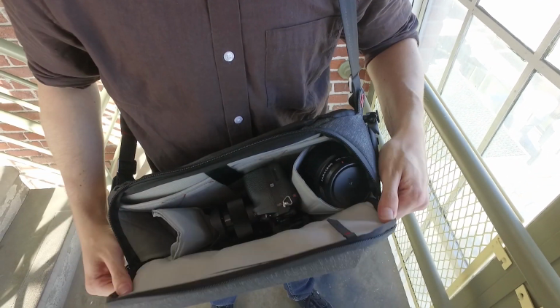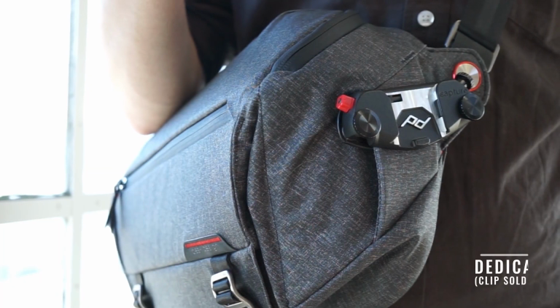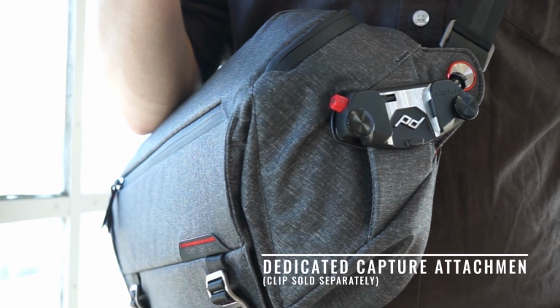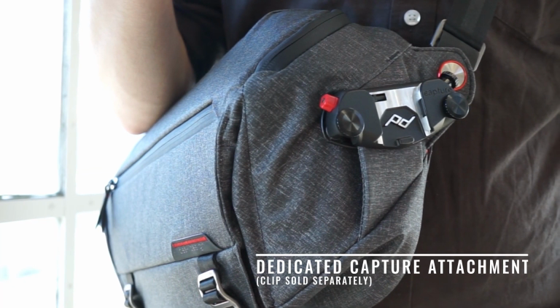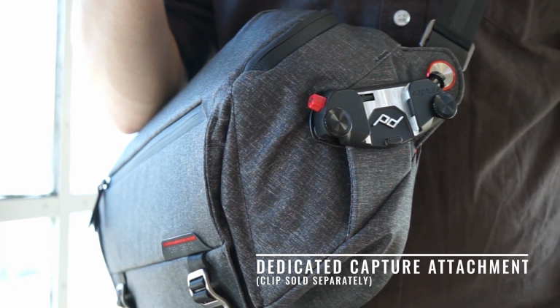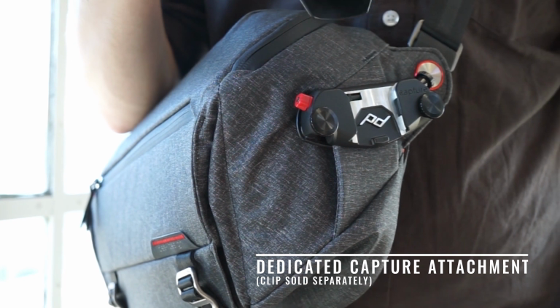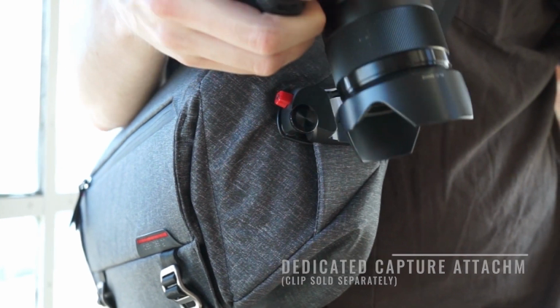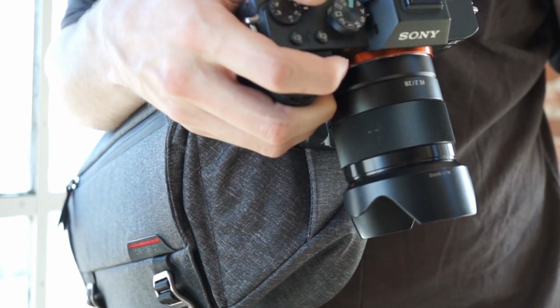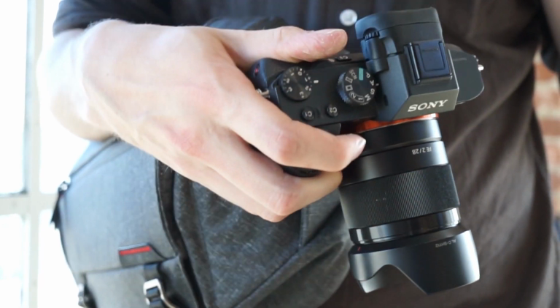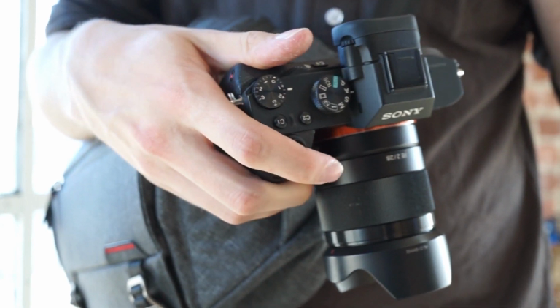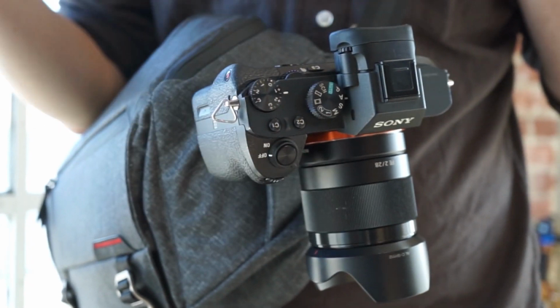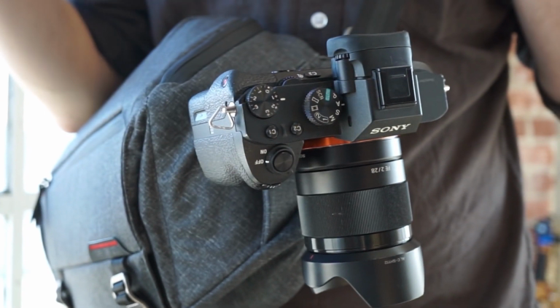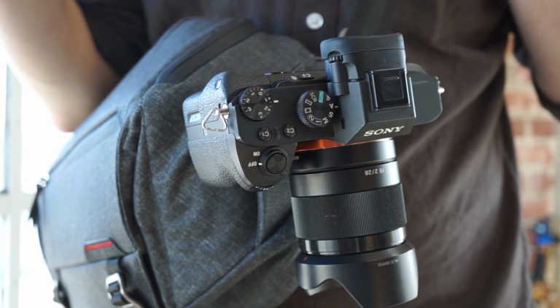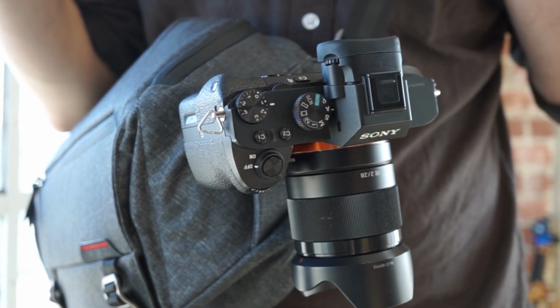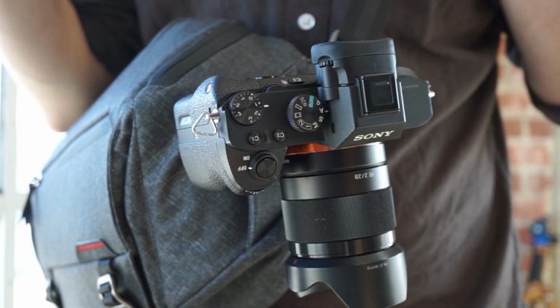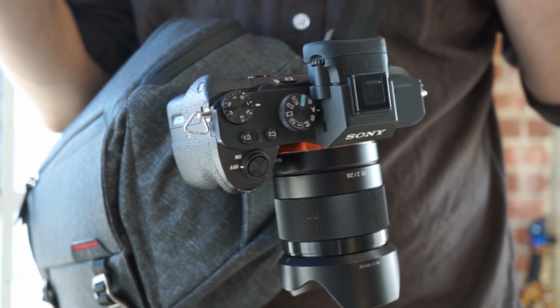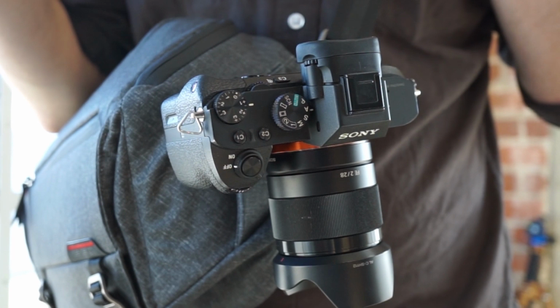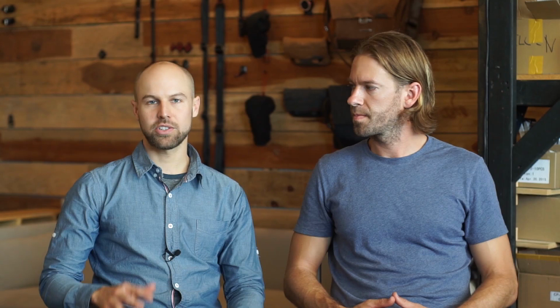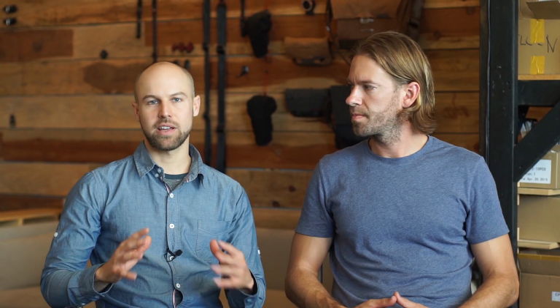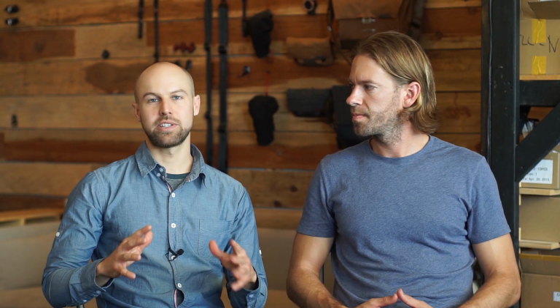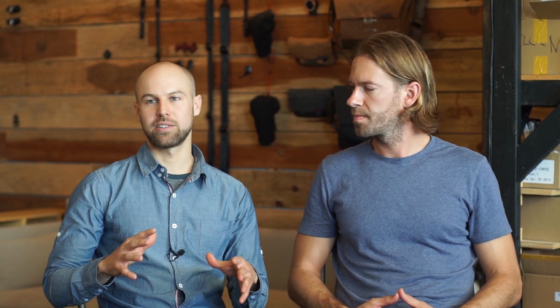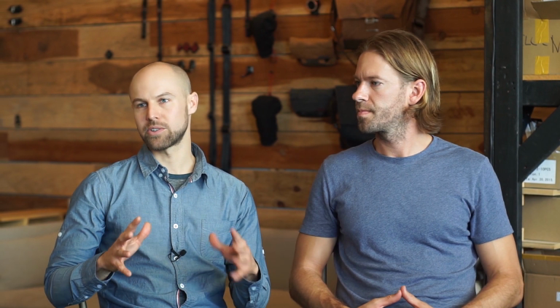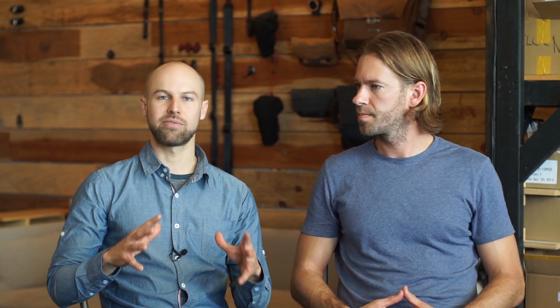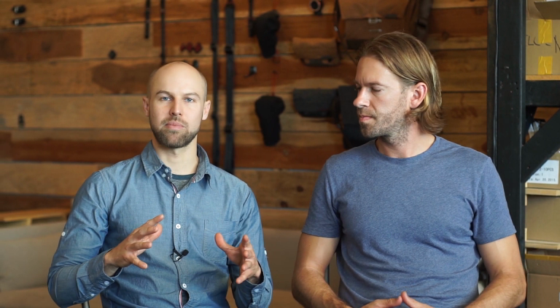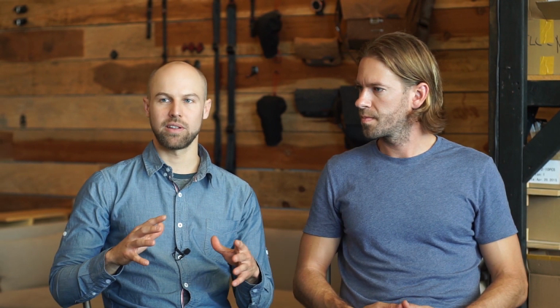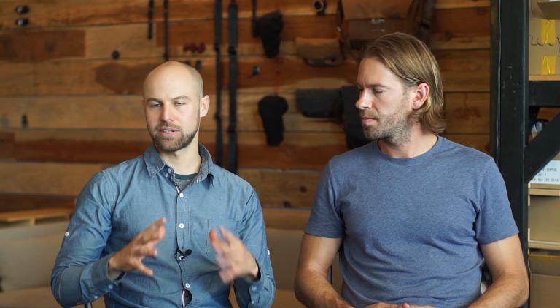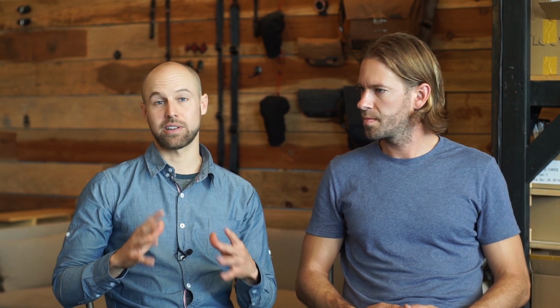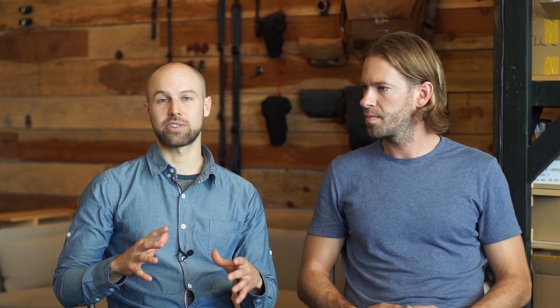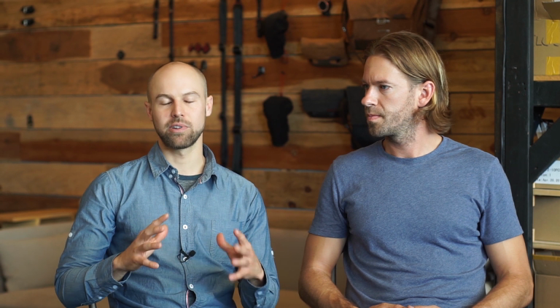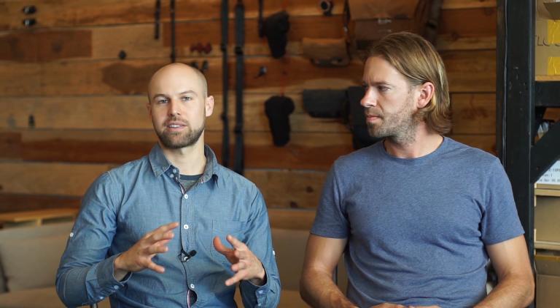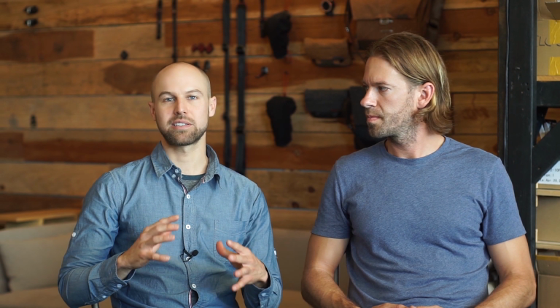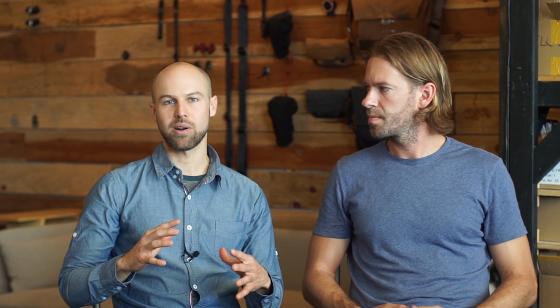Carrying a camera? Attach Capture to one of the dedicated clamping points for lightning fast external access. It's not just the attention to detail and function and form — it's the materials and the construction that really set the Everyday Sling apart.